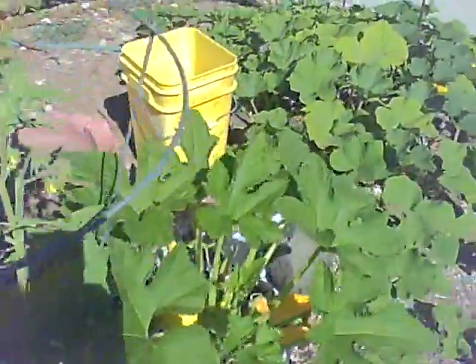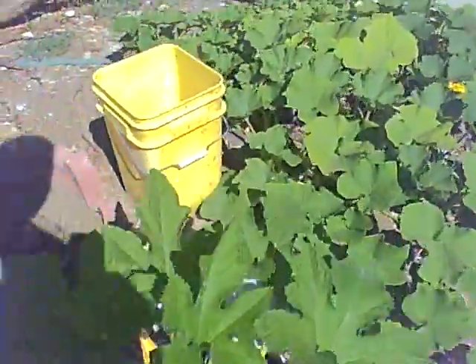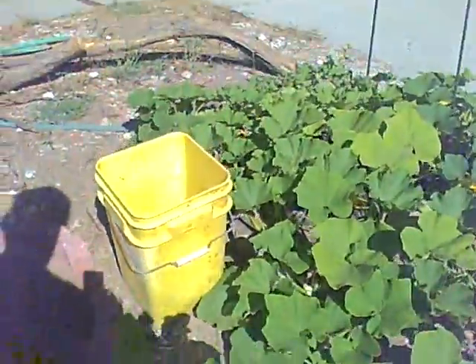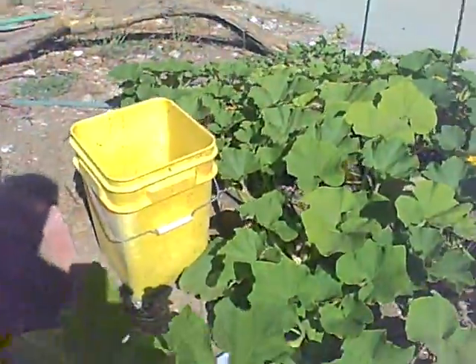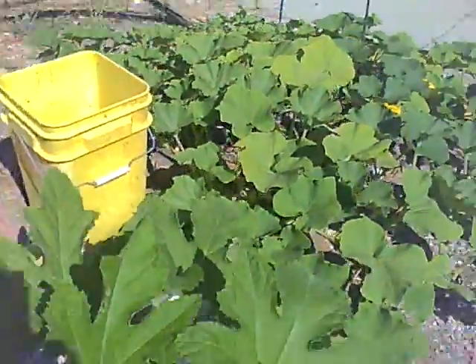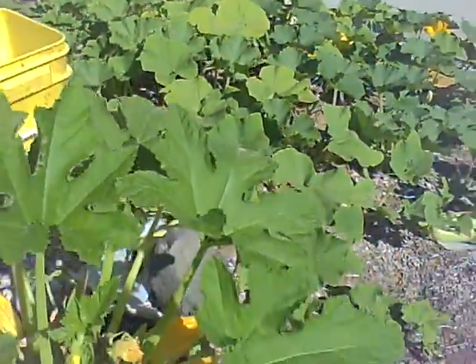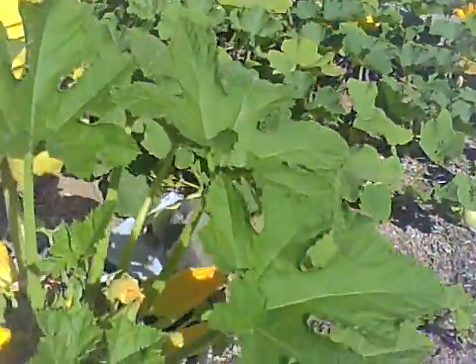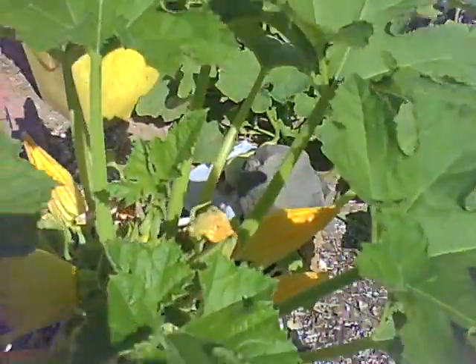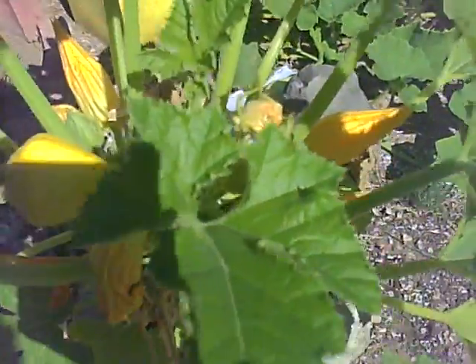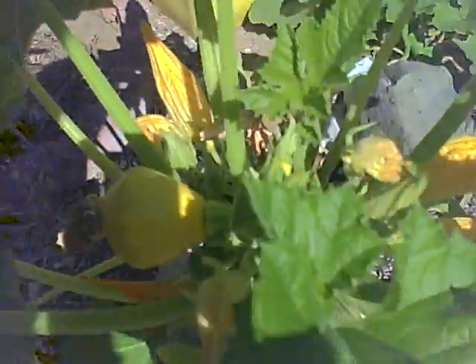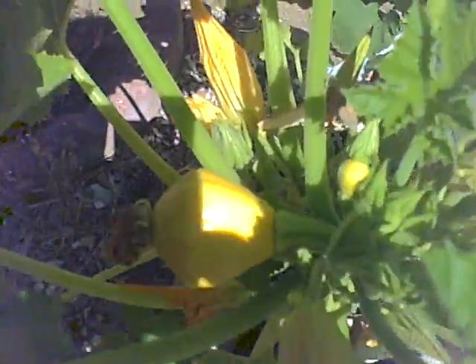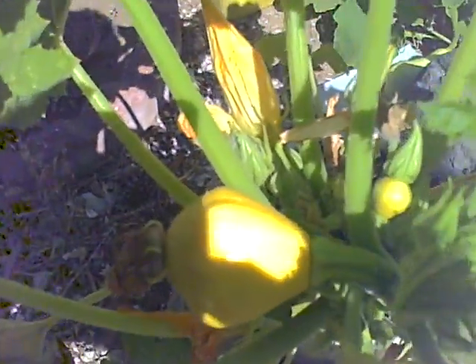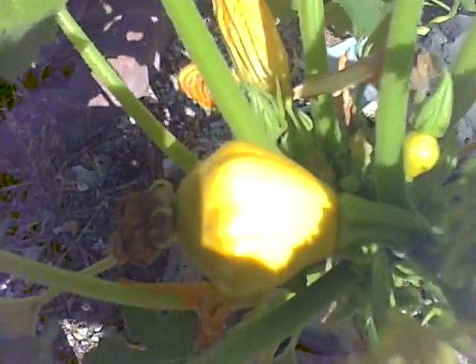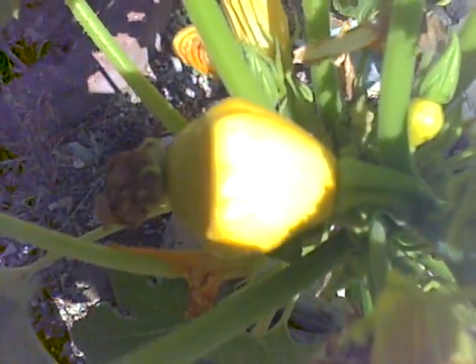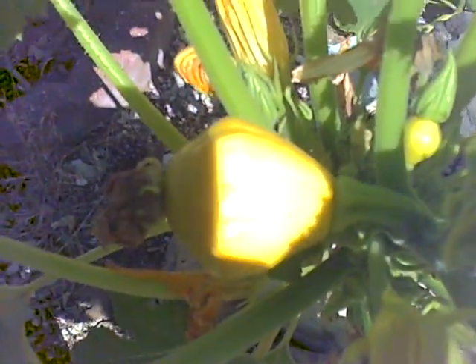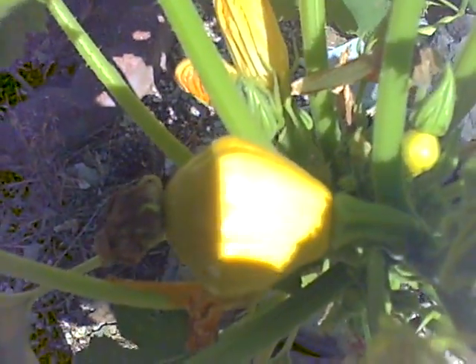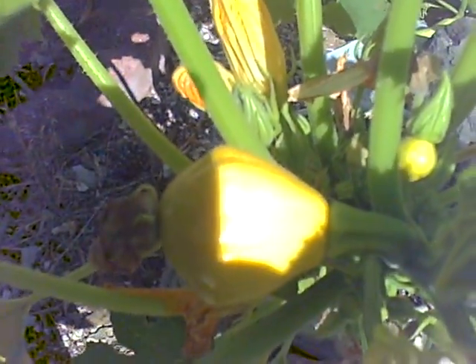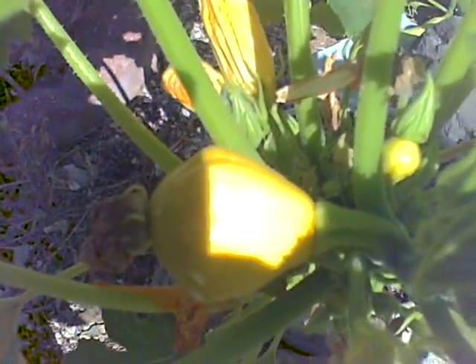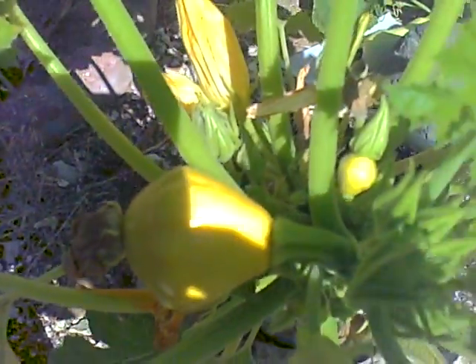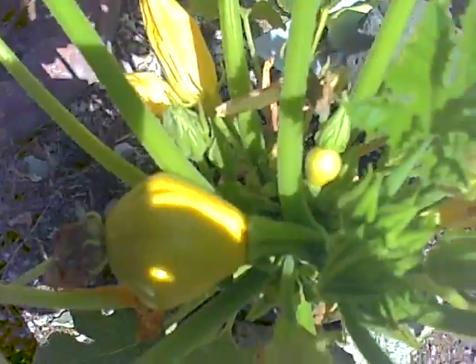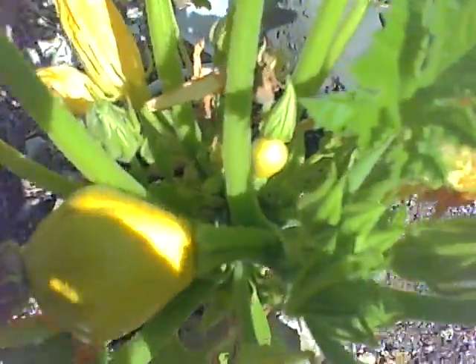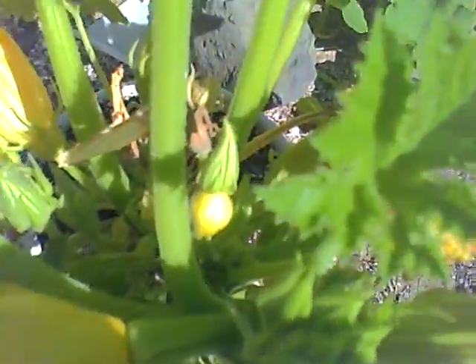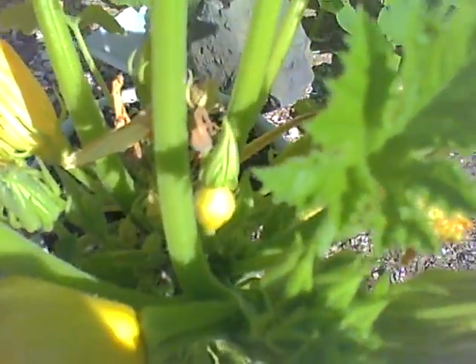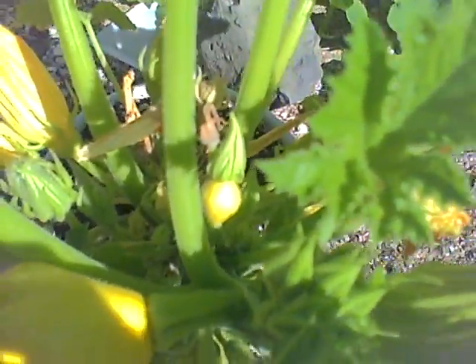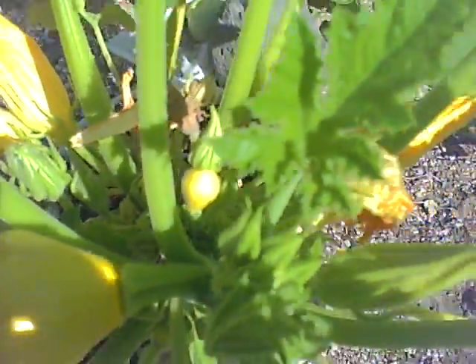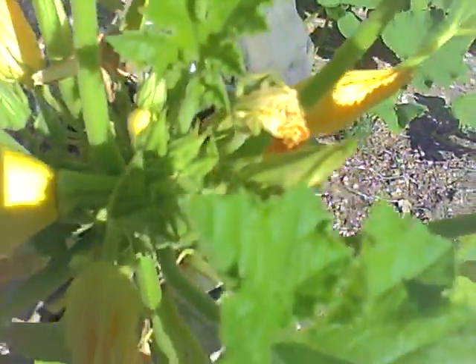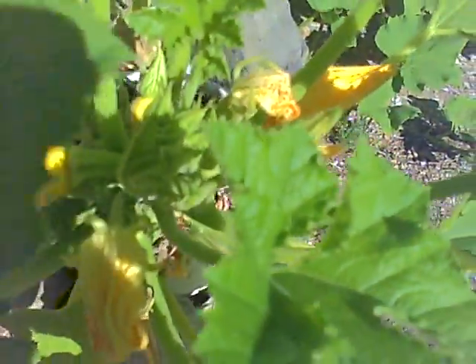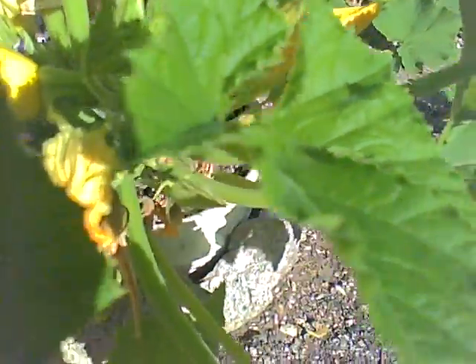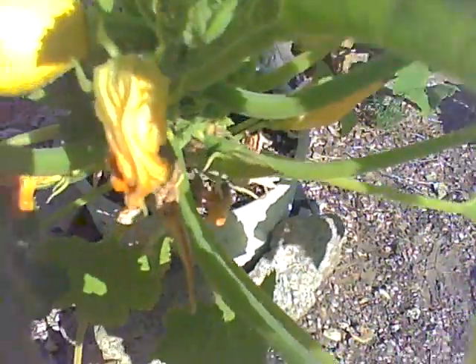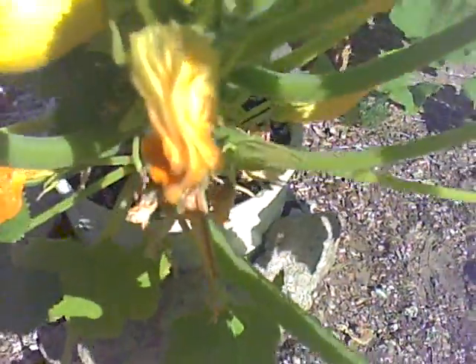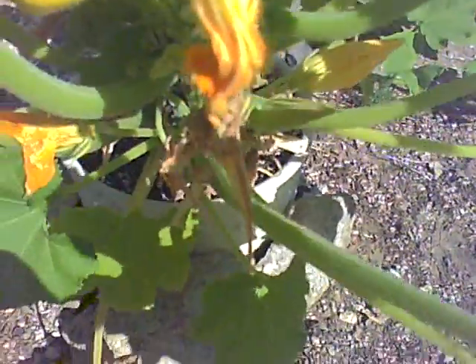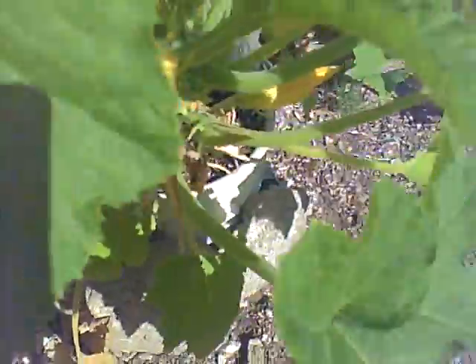Also, the patty pan squash — there is a bona fide patty pan squash, and there's a couple more in there, littler ones. Actually, it looks like there should be quite a few.